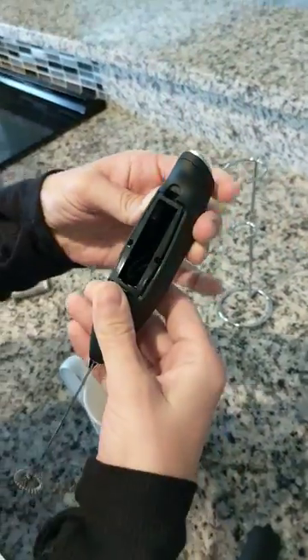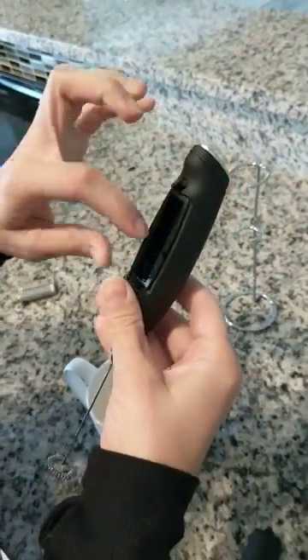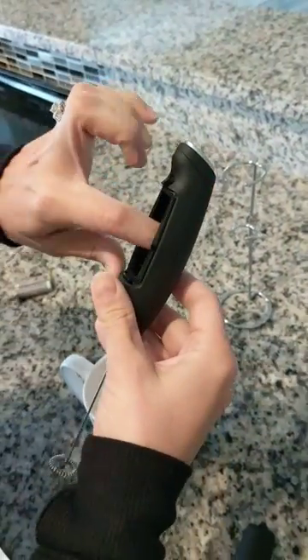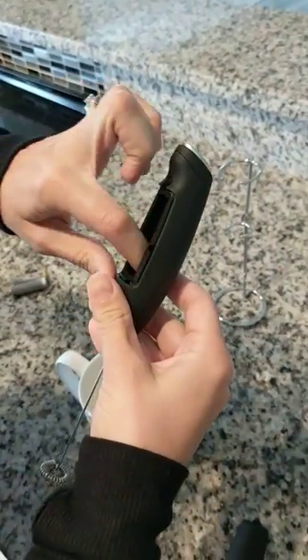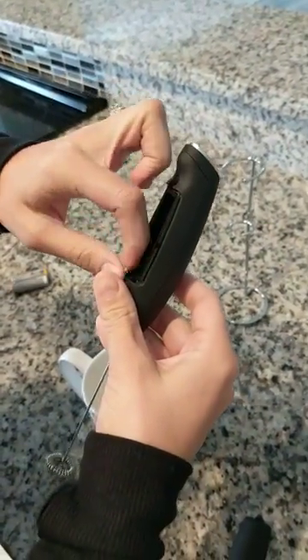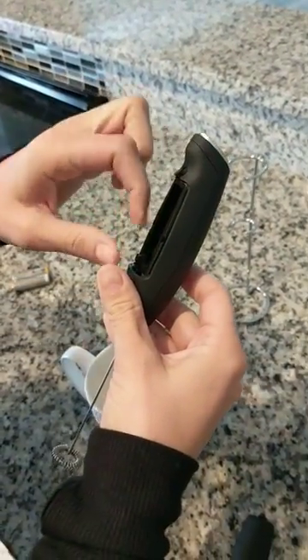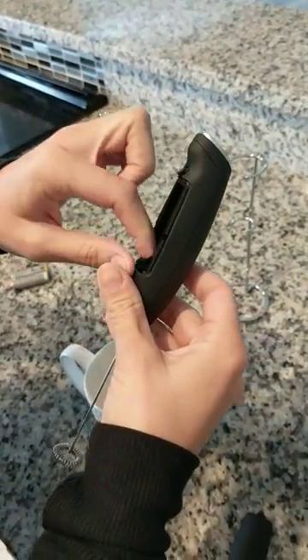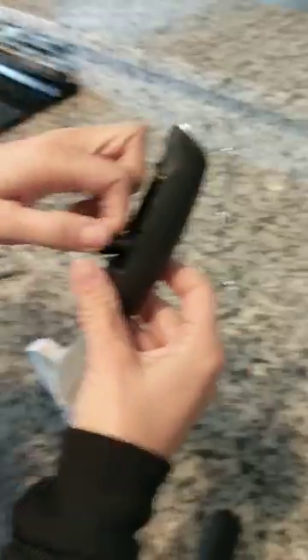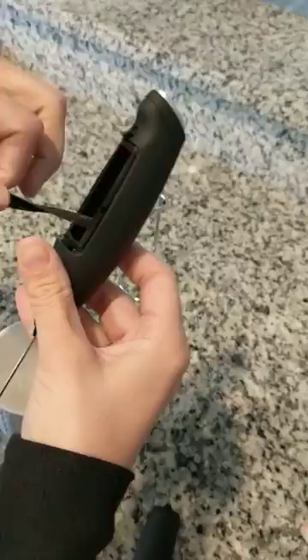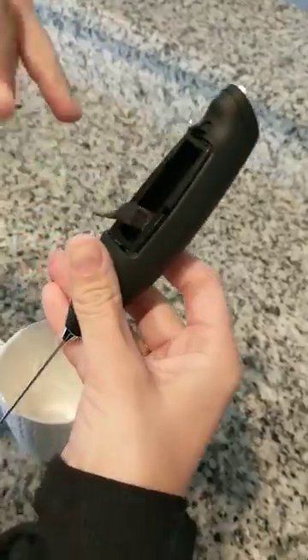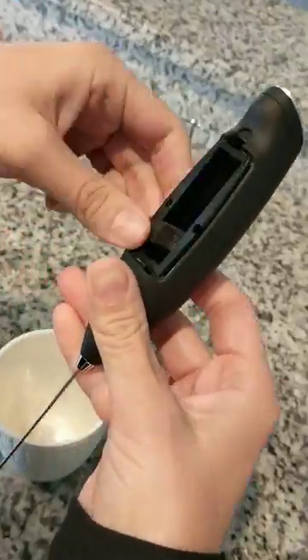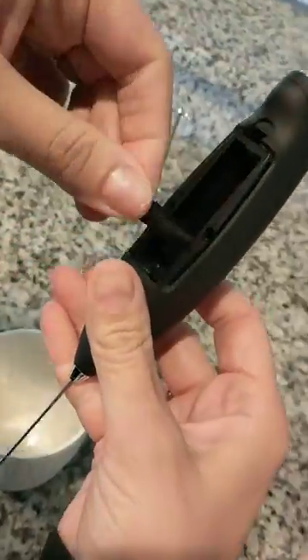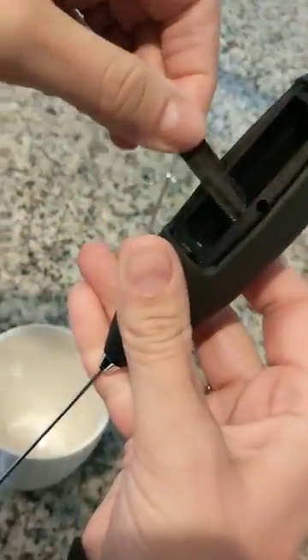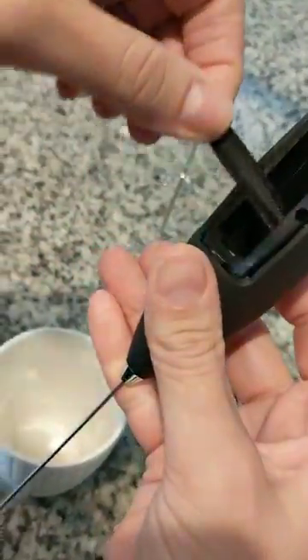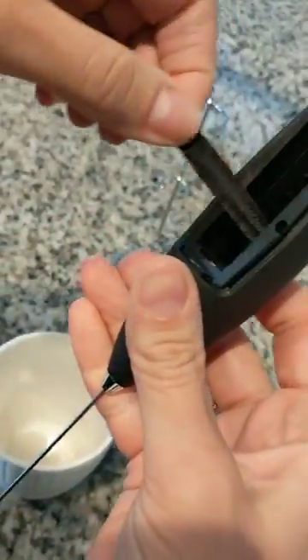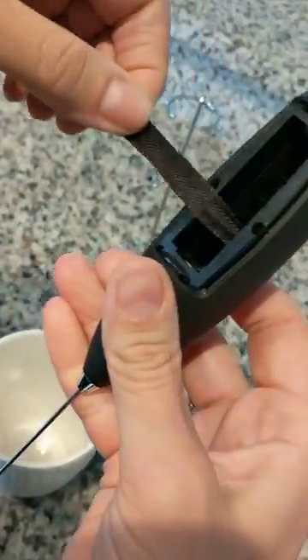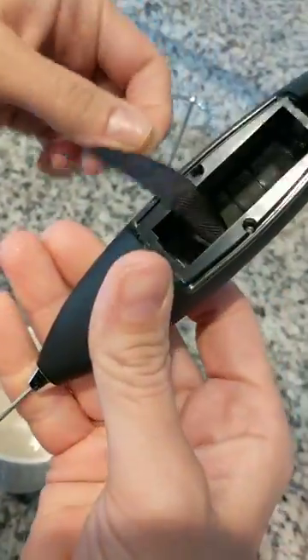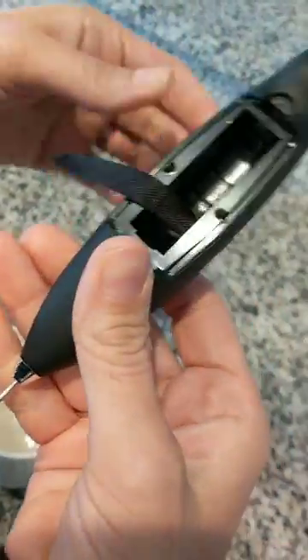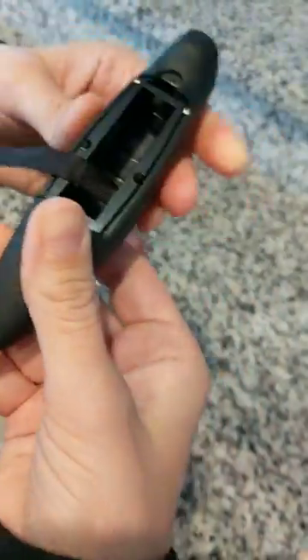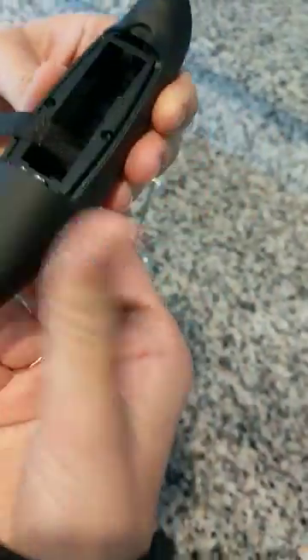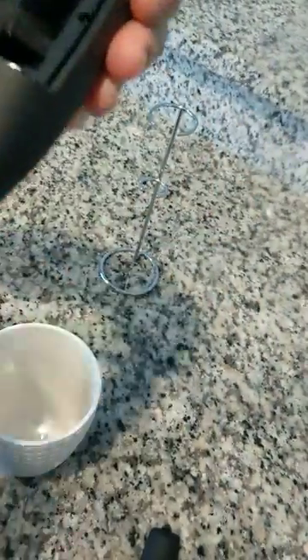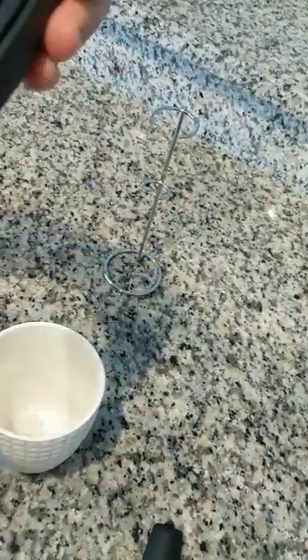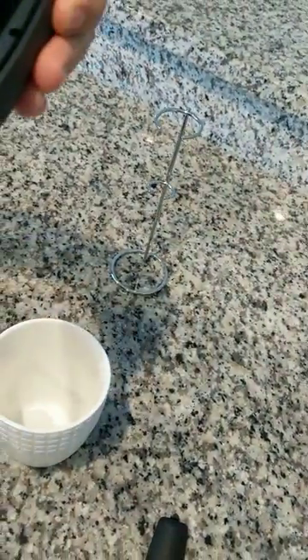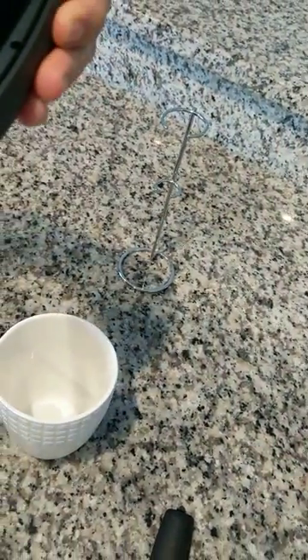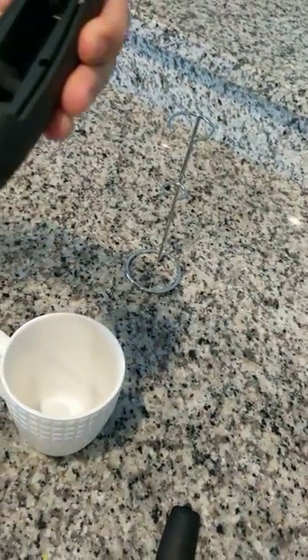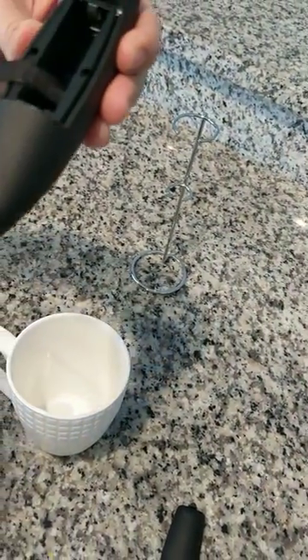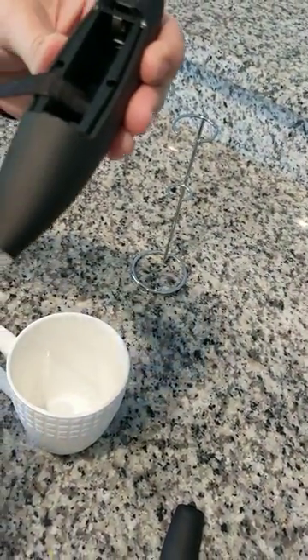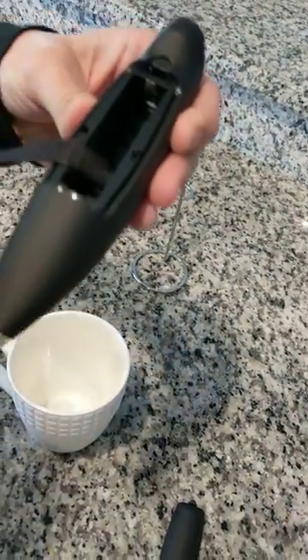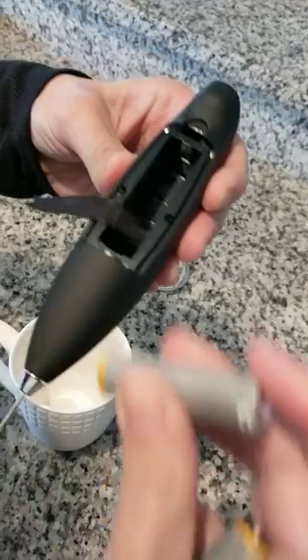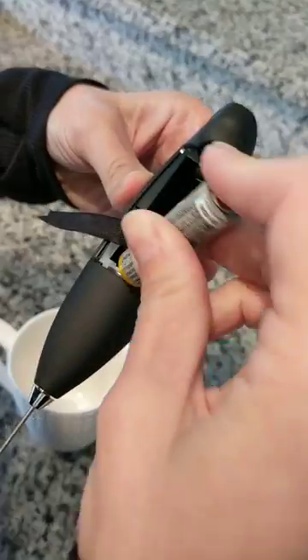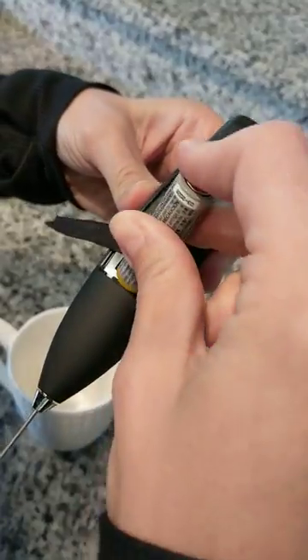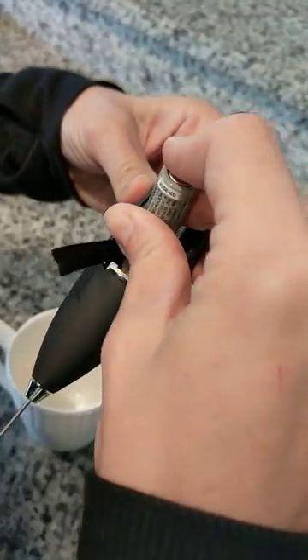Now before you put the batteries in, make sure that you take out this little cloth tab. Otherwise it will be very hard to change the batteries when you need to do that.